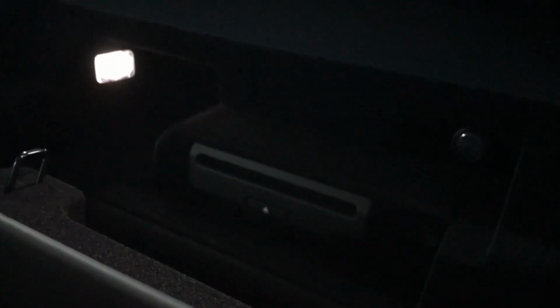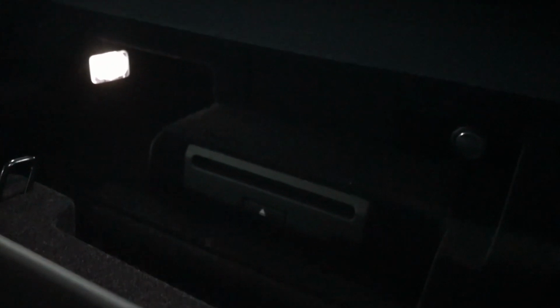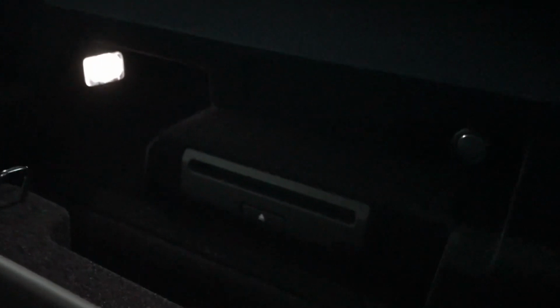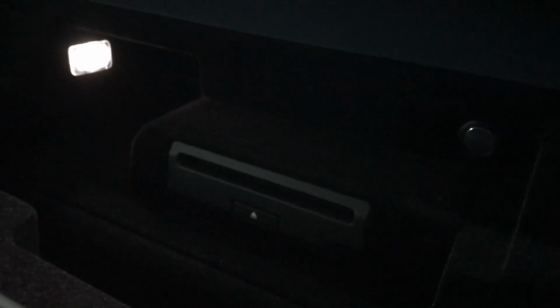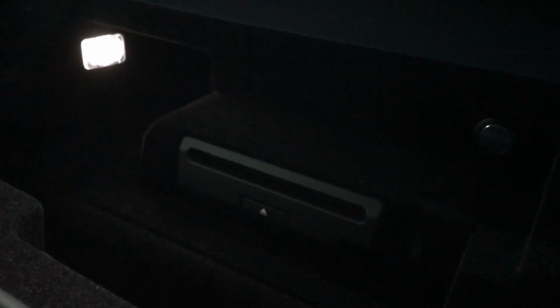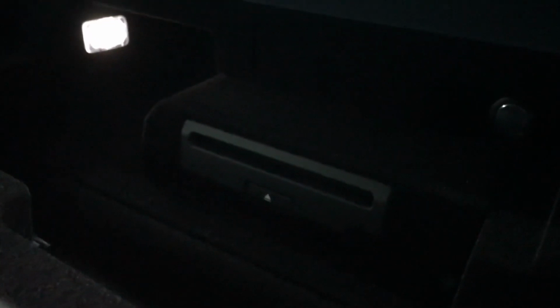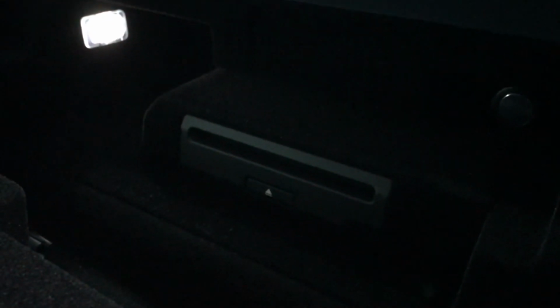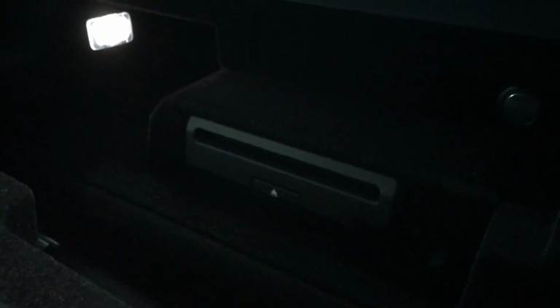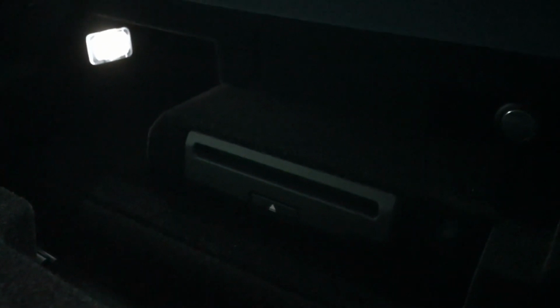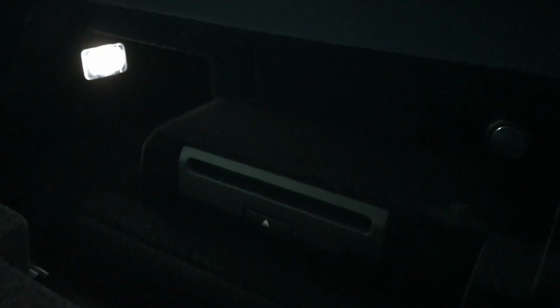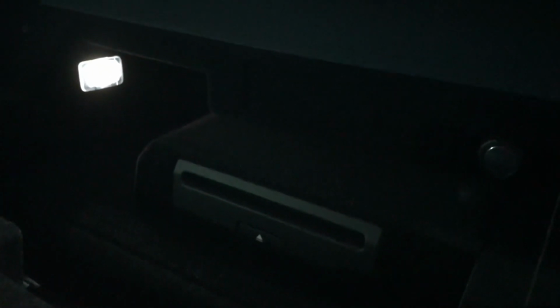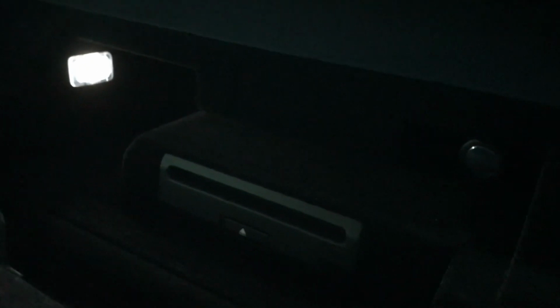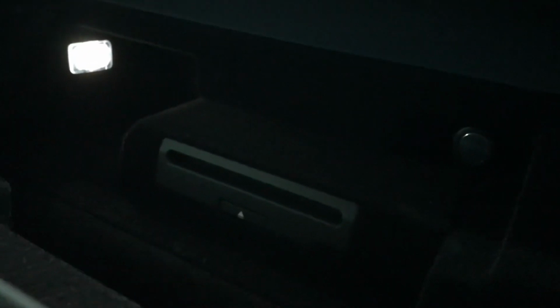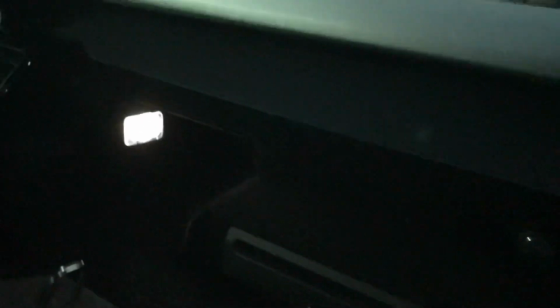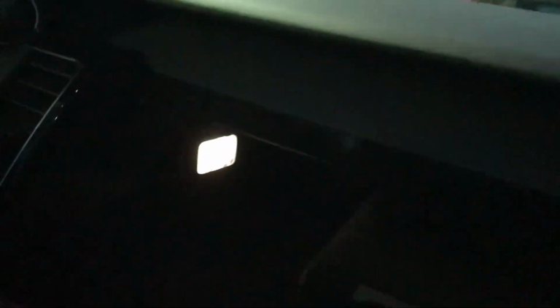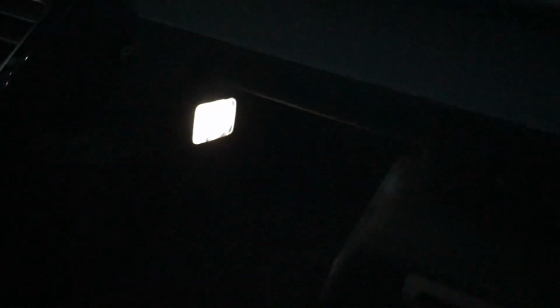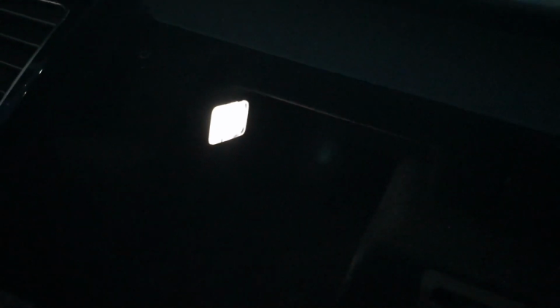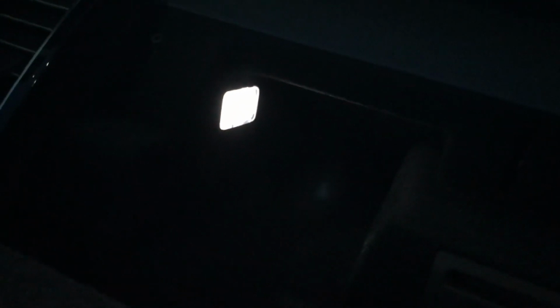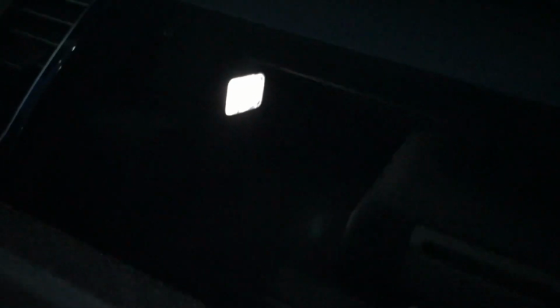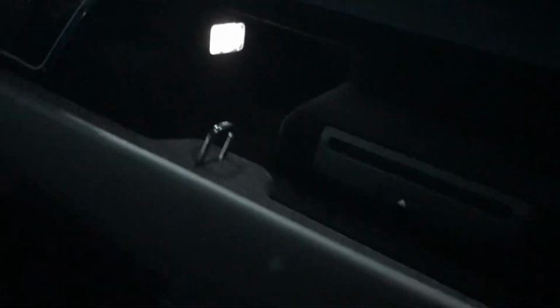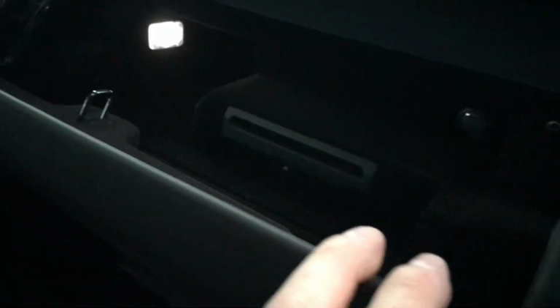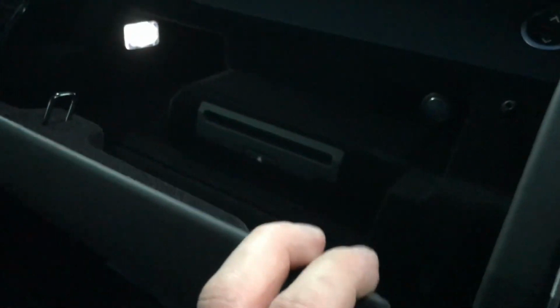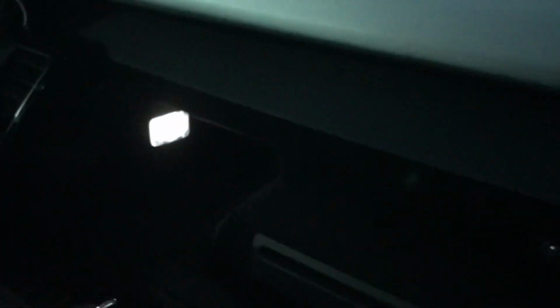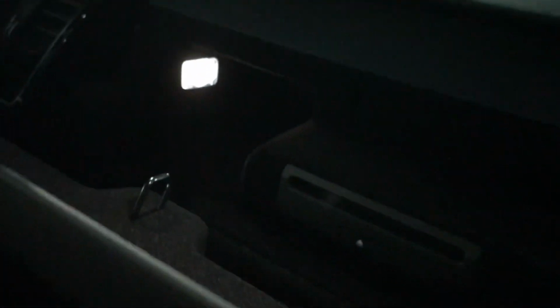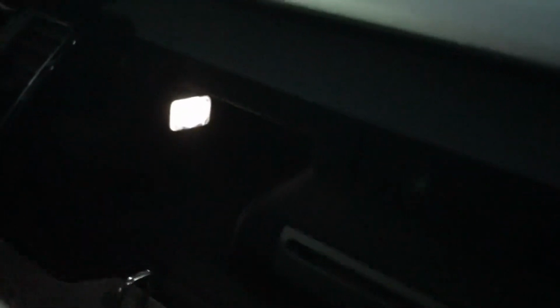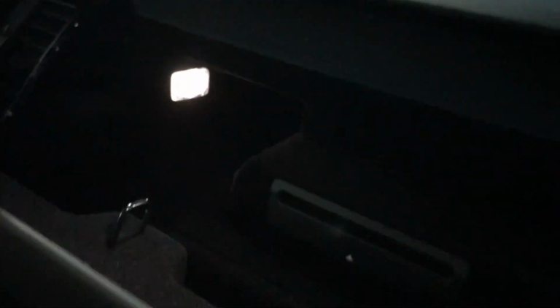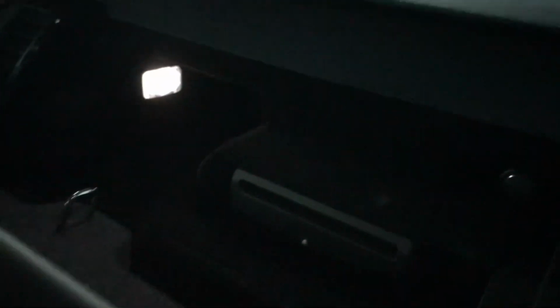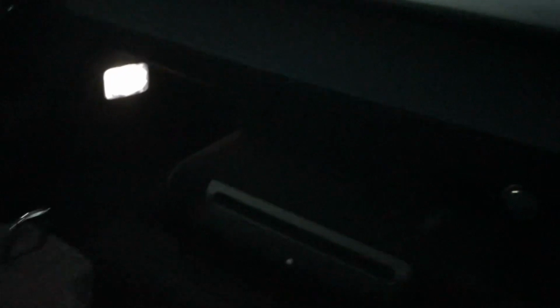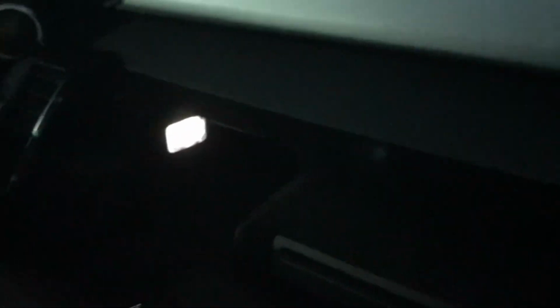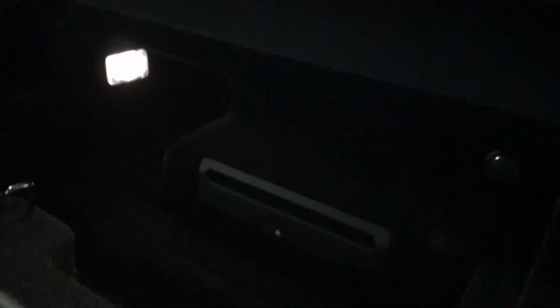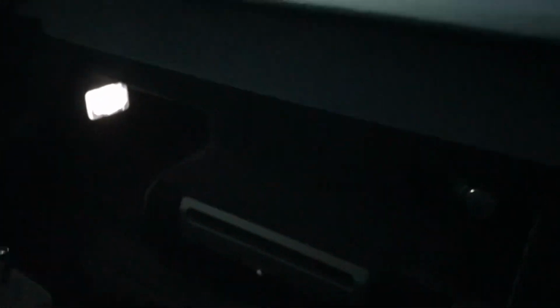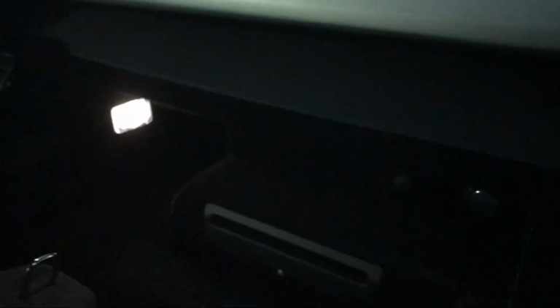The CD player is just on the top and takes some of the space, so it's not much space left to put some stuff — just some glasses, a wallet, and small things to be honest.